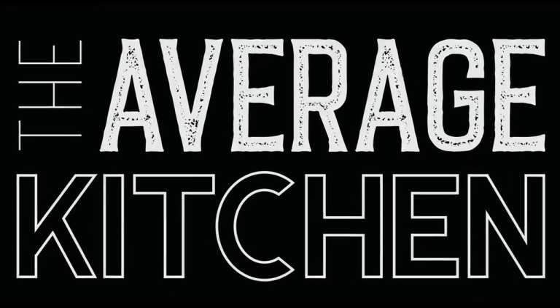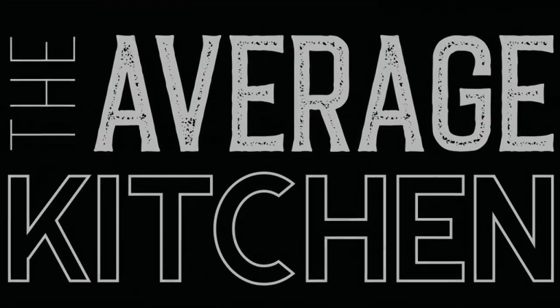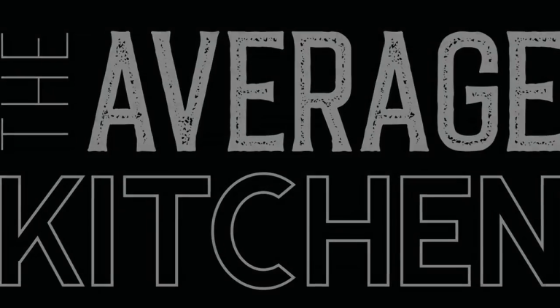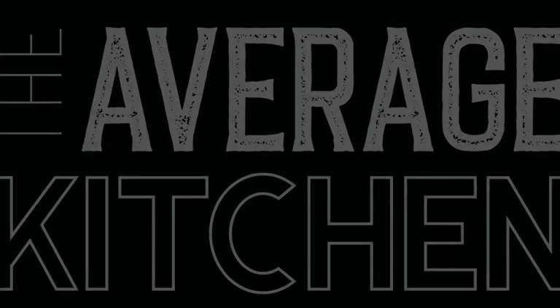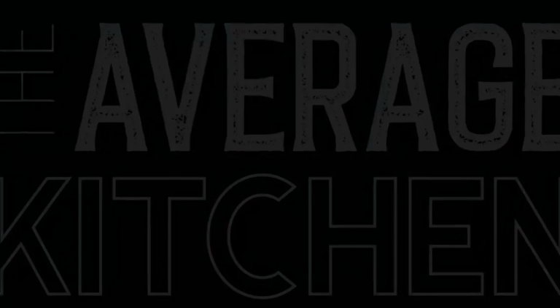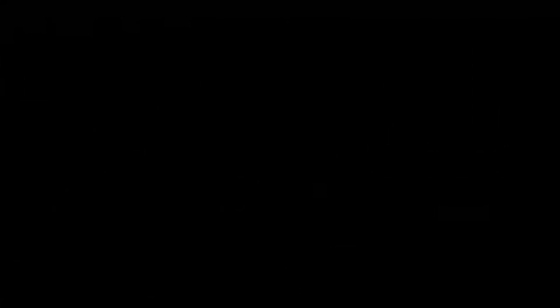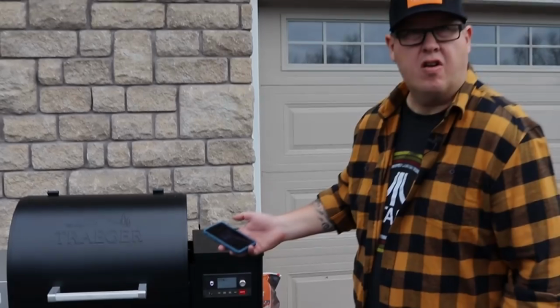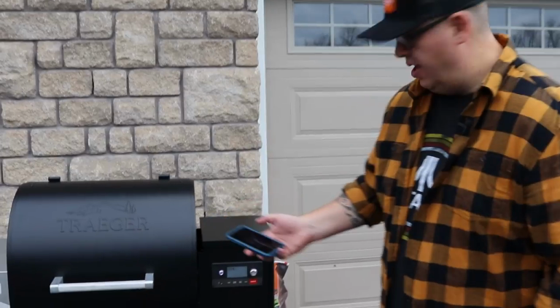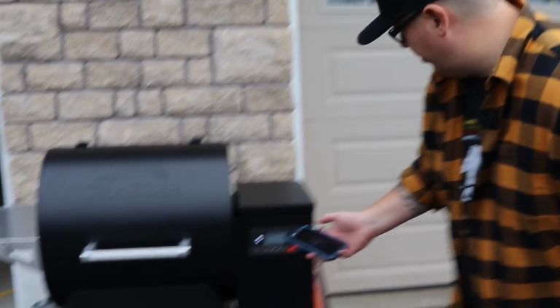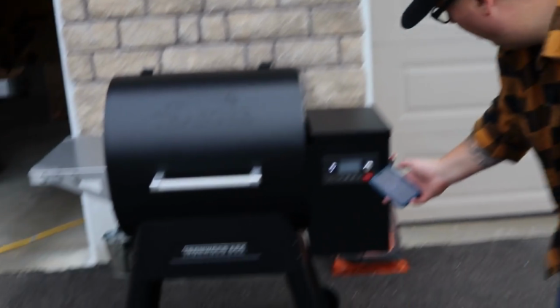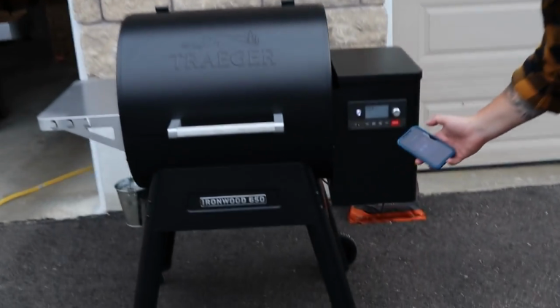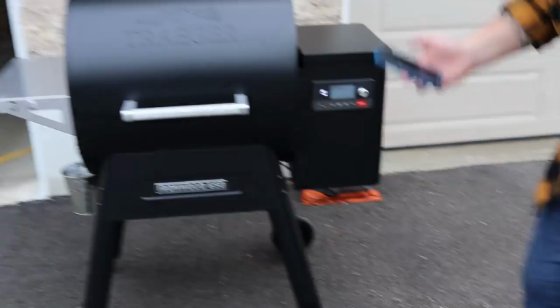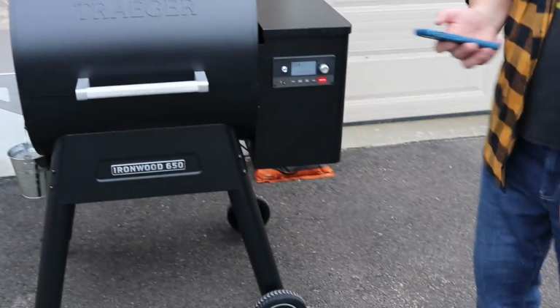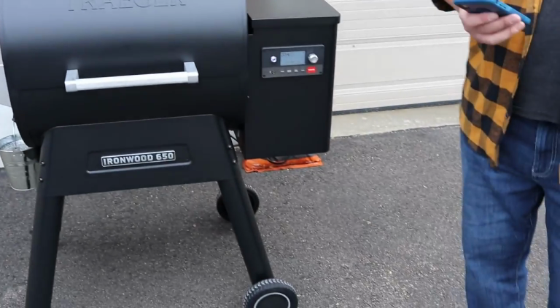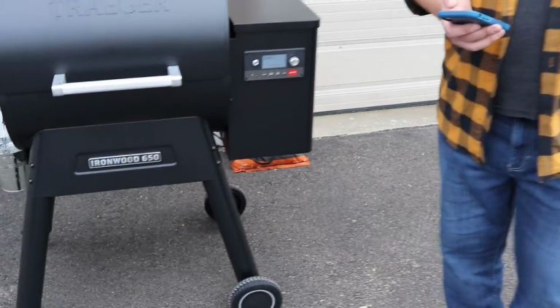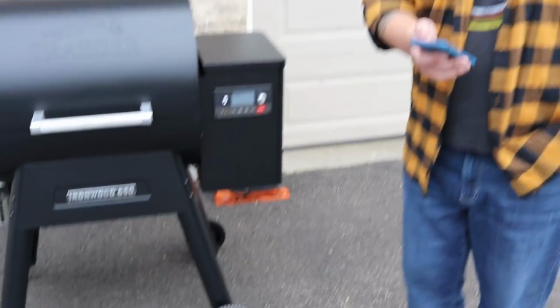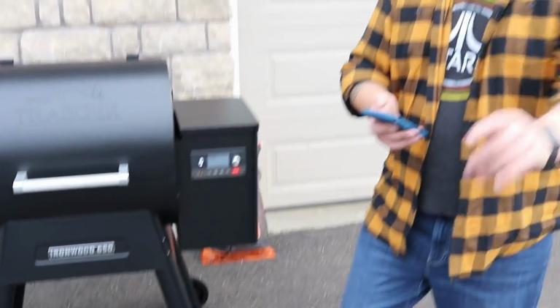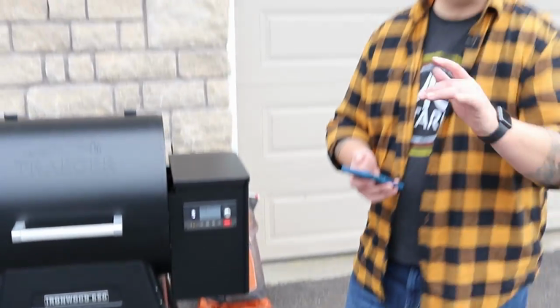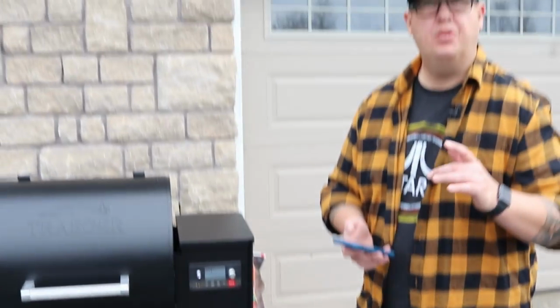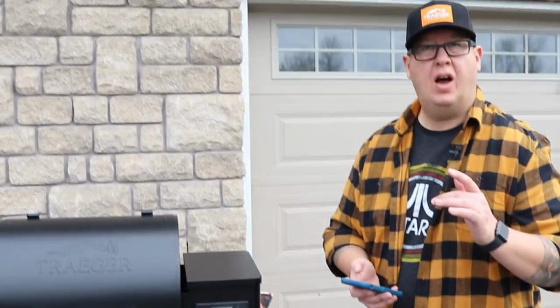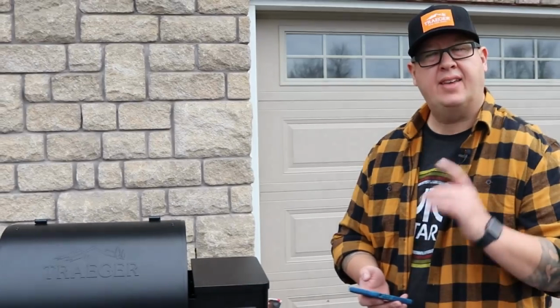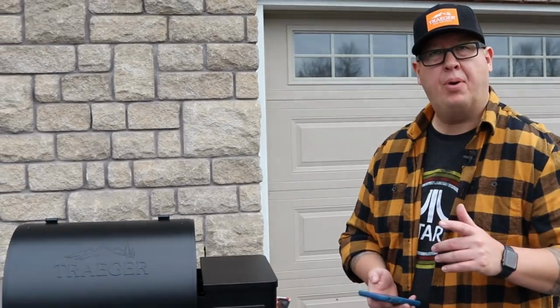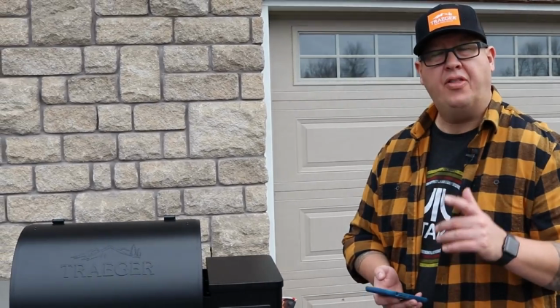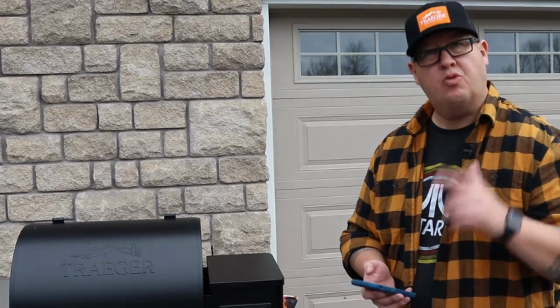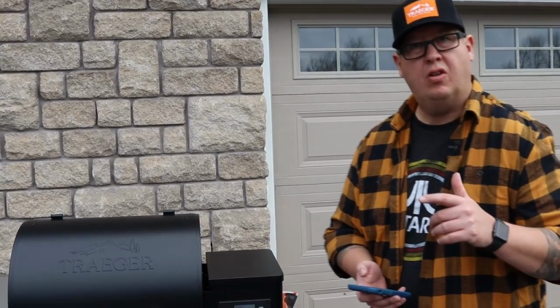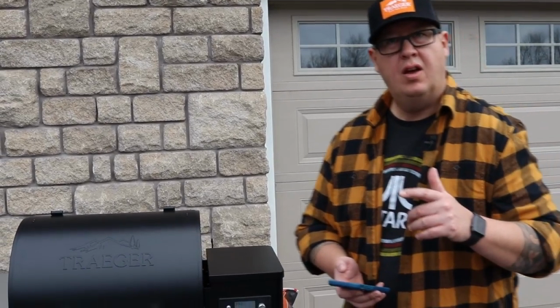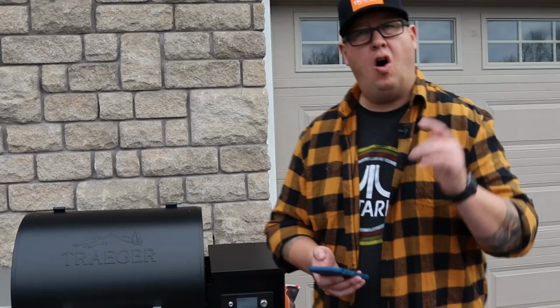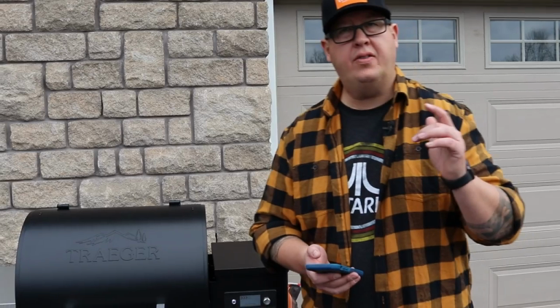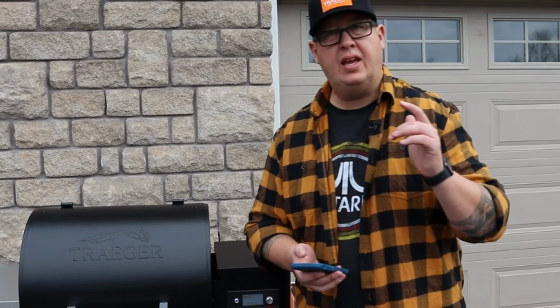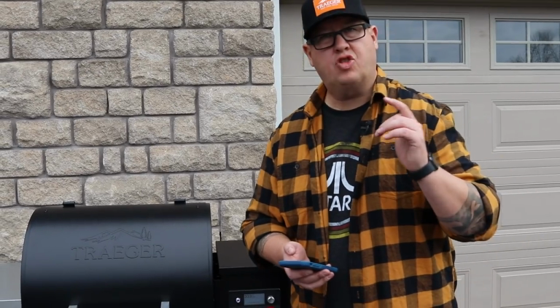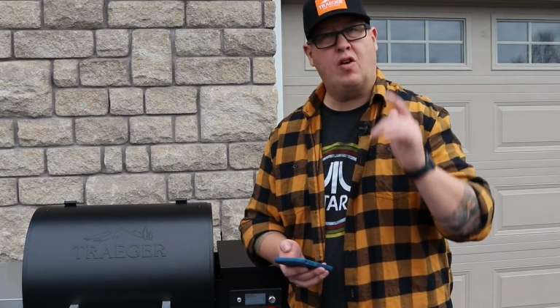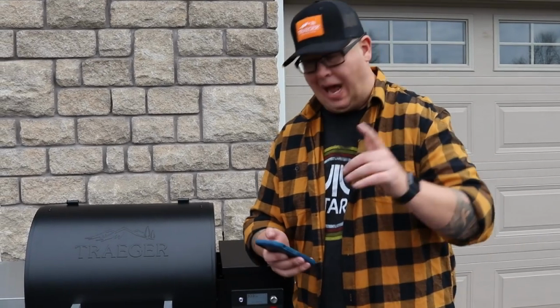As our grill is seasoning here, it's now up to 334 degrees. I'm going to set up the new grill on the Traeger app.